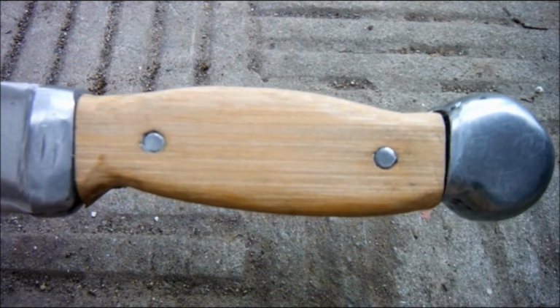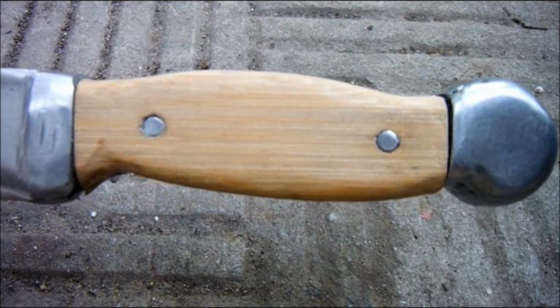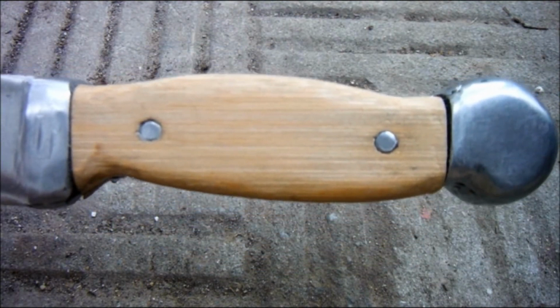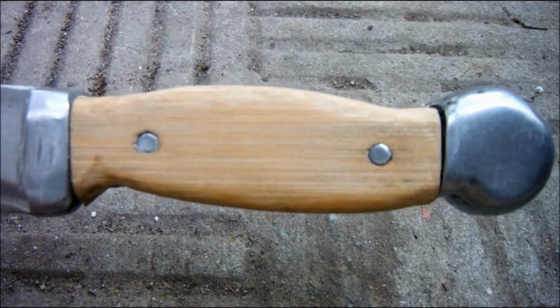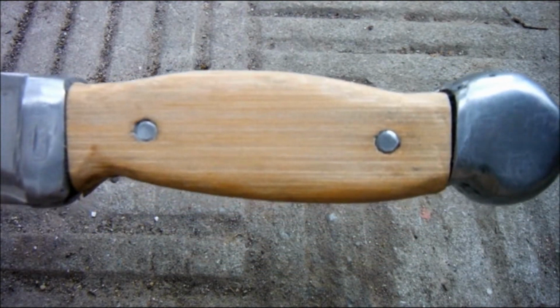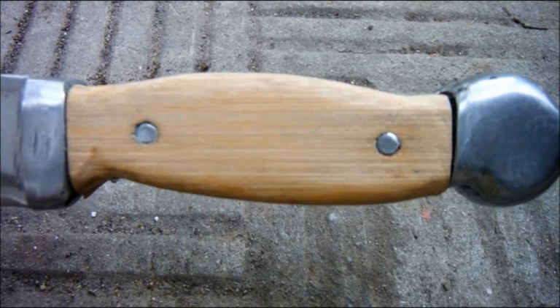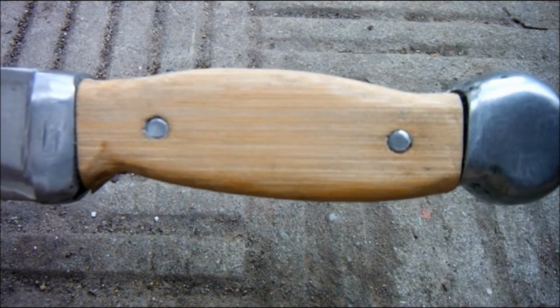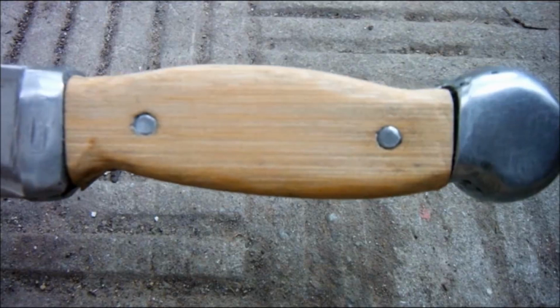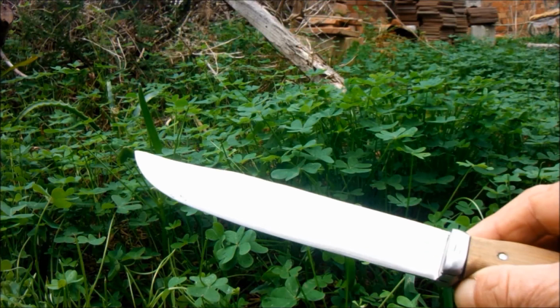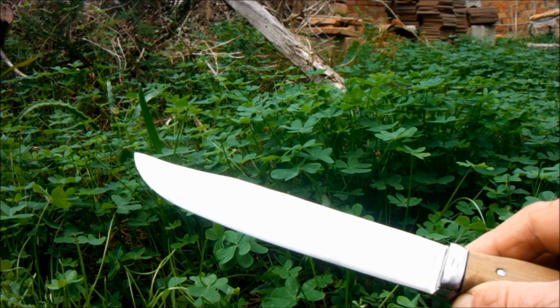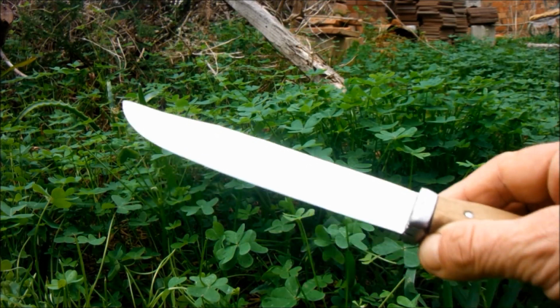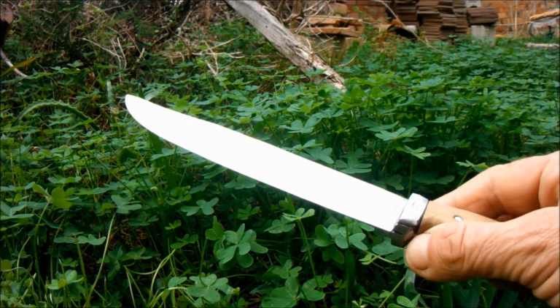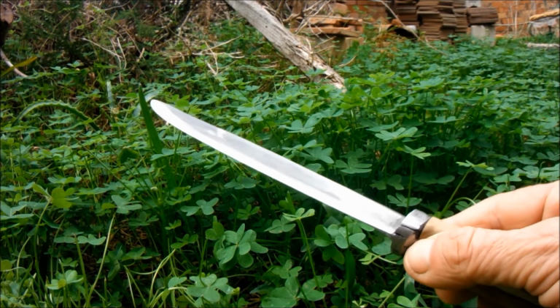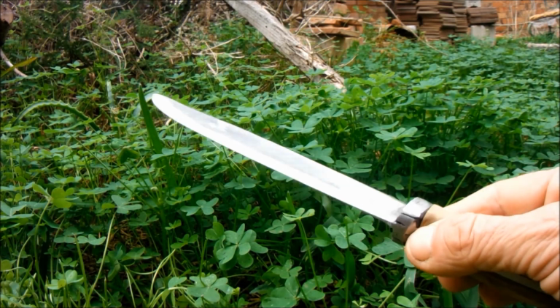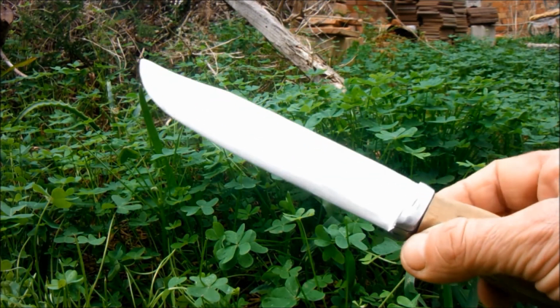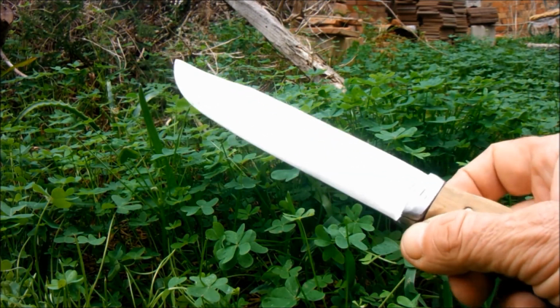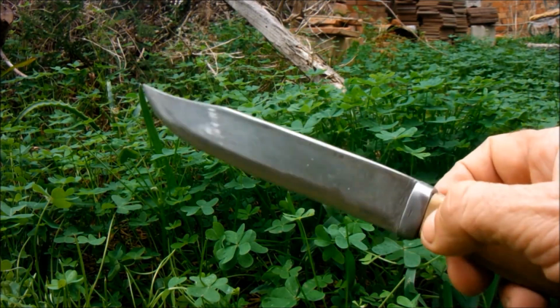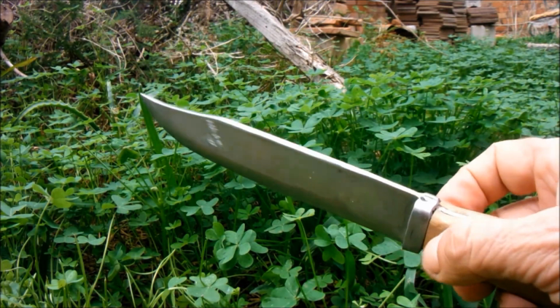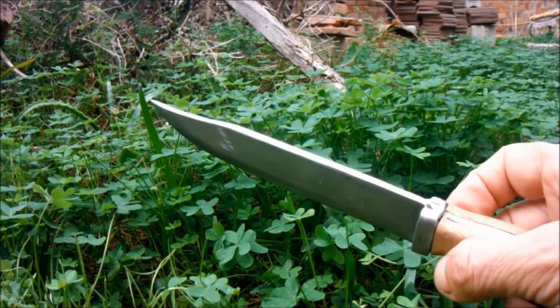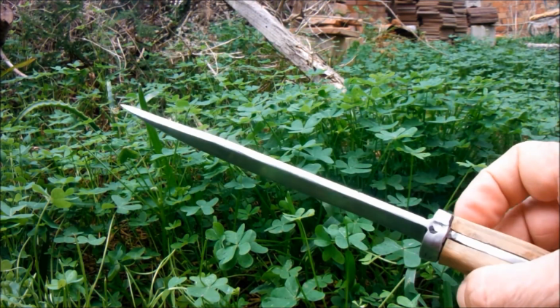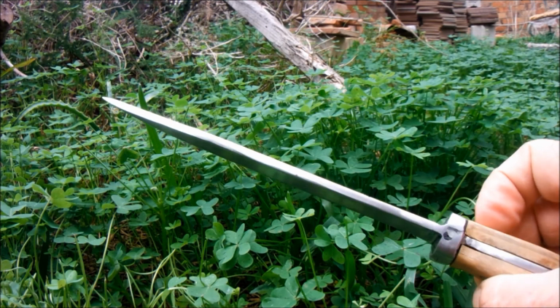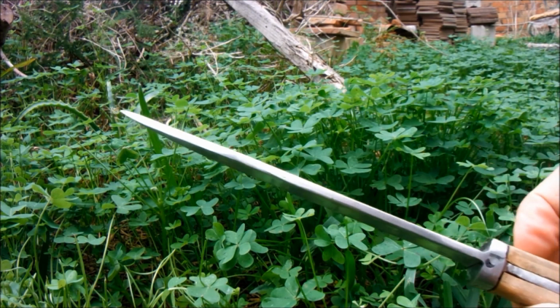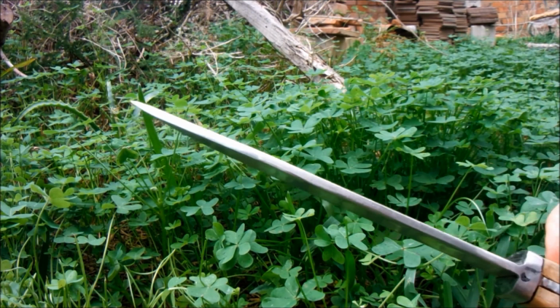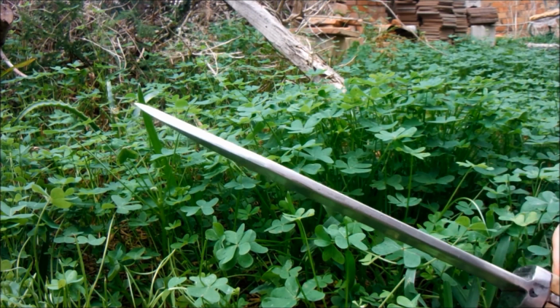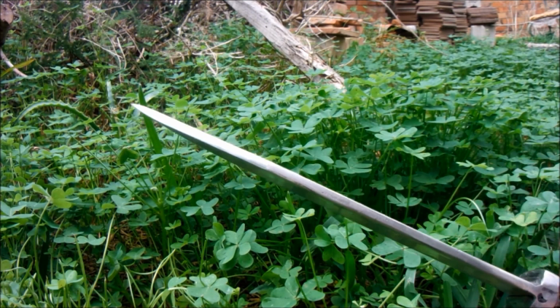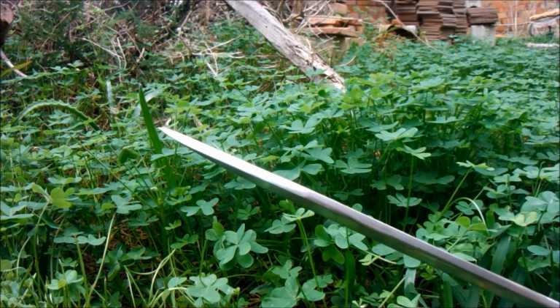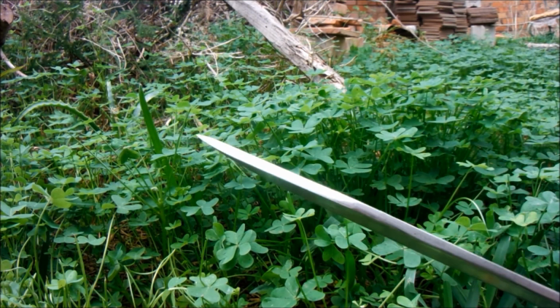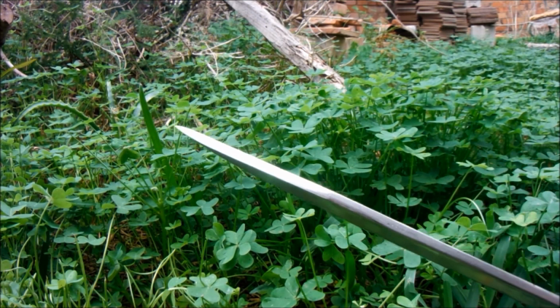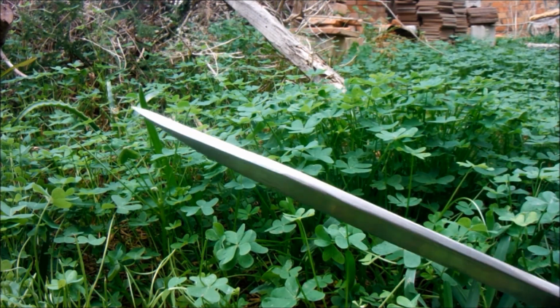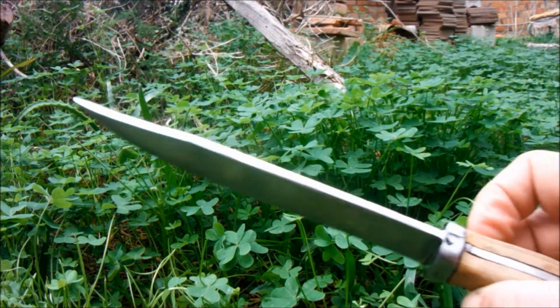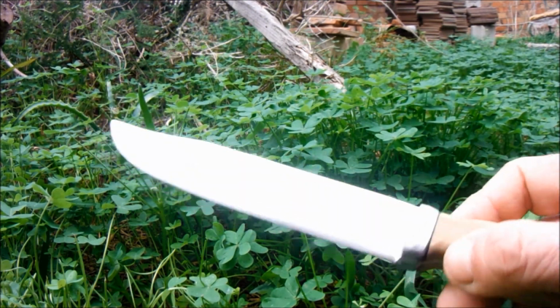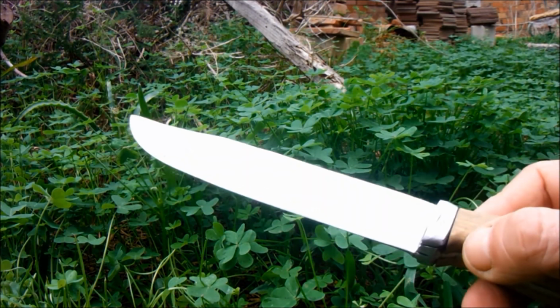The last job is to sharpen it. I have spent ages sharpening this. It is a very thick blade. Let's see how well I've done.